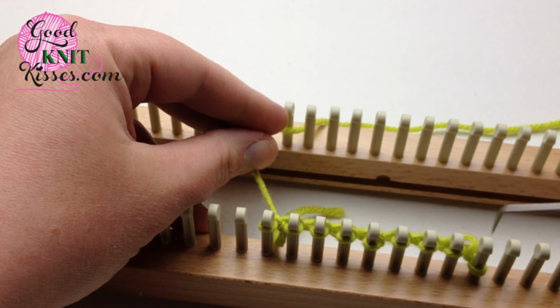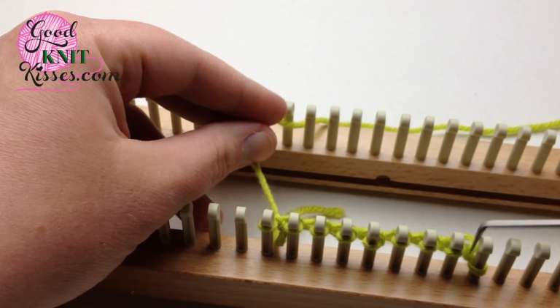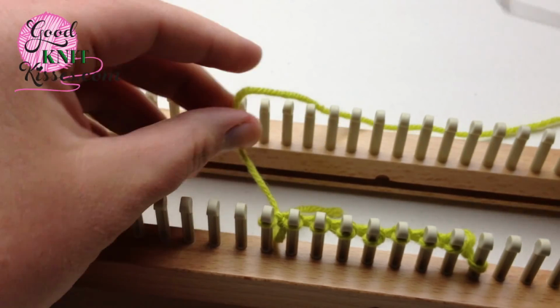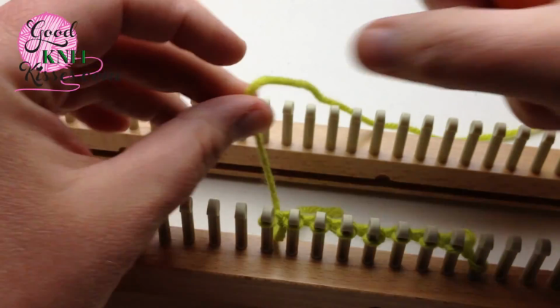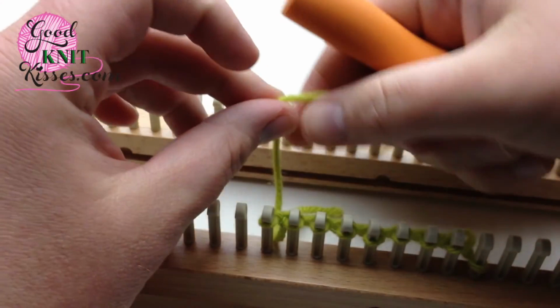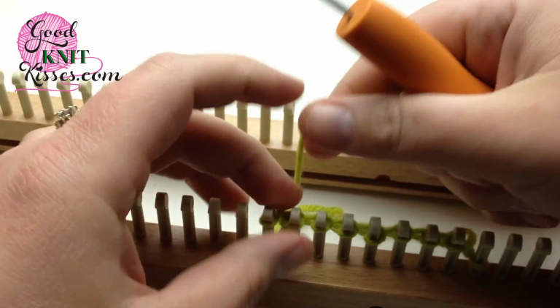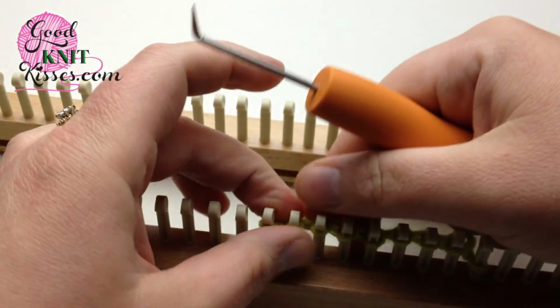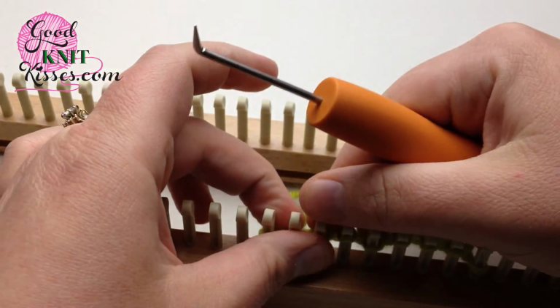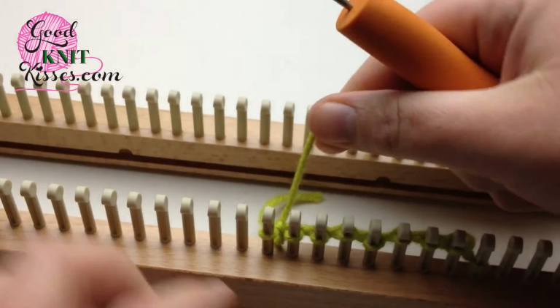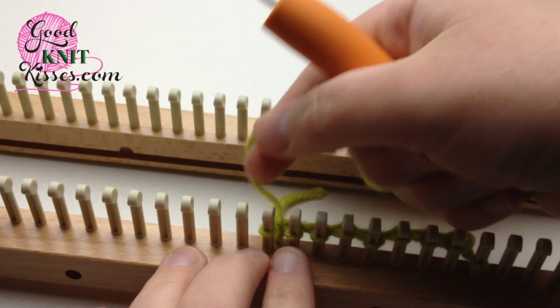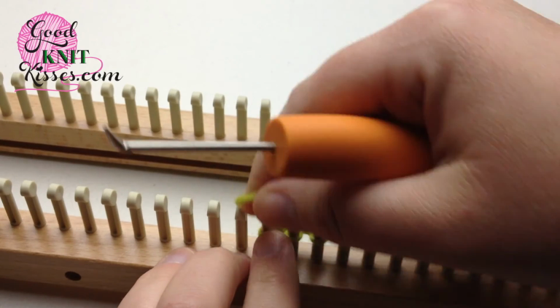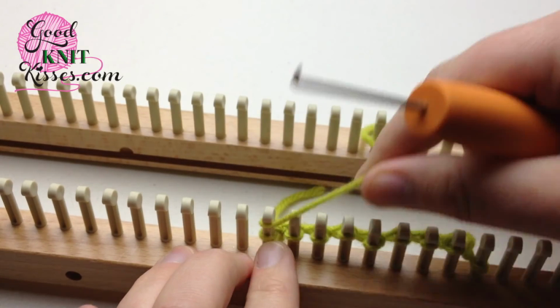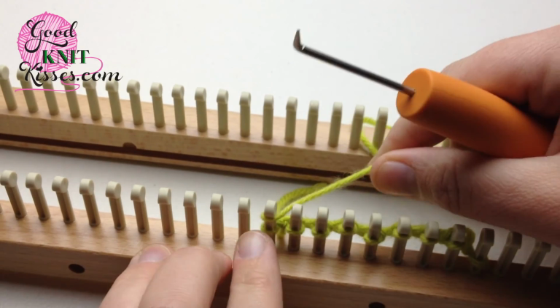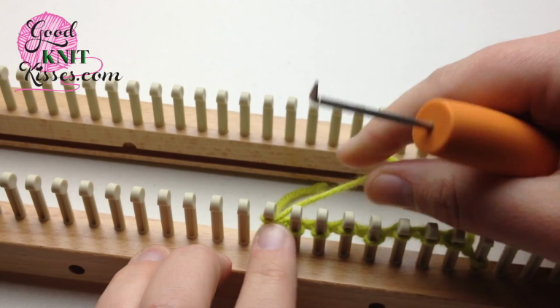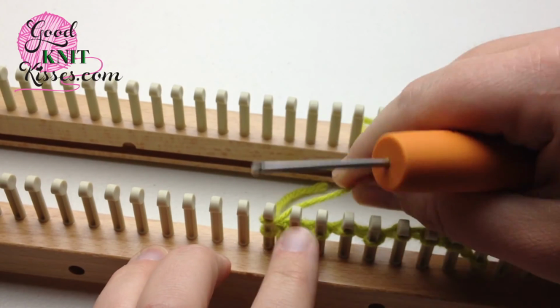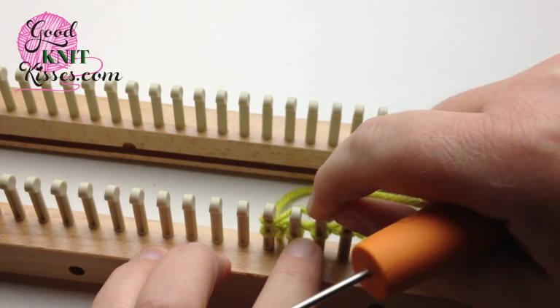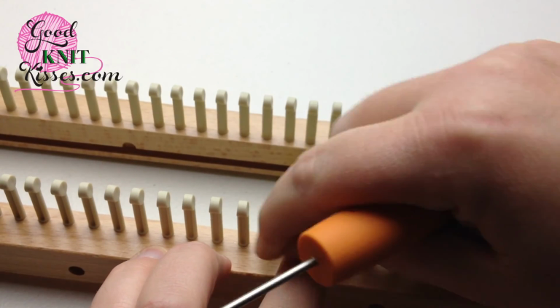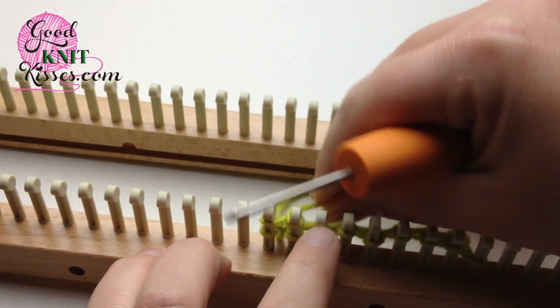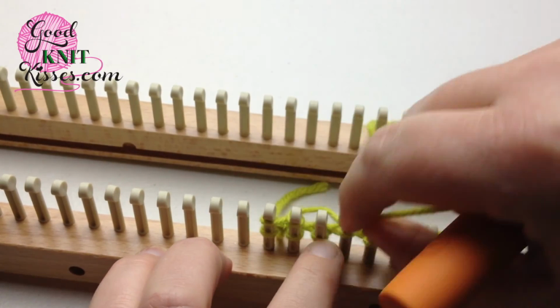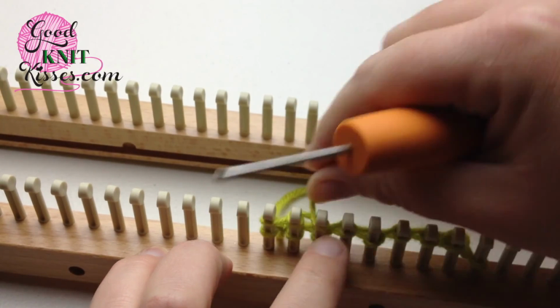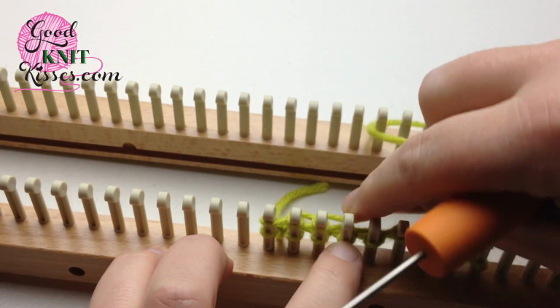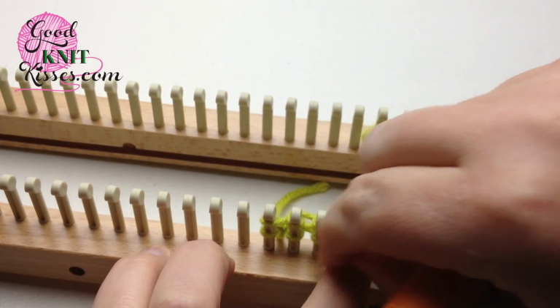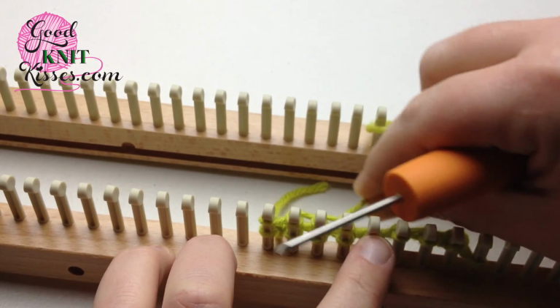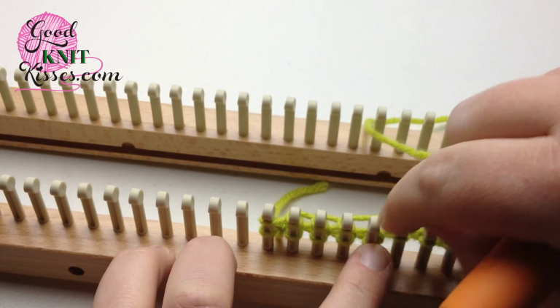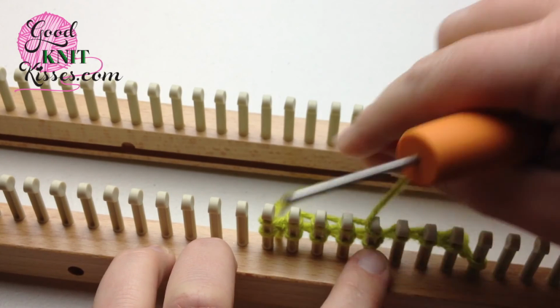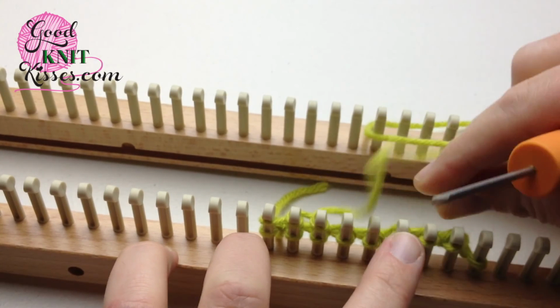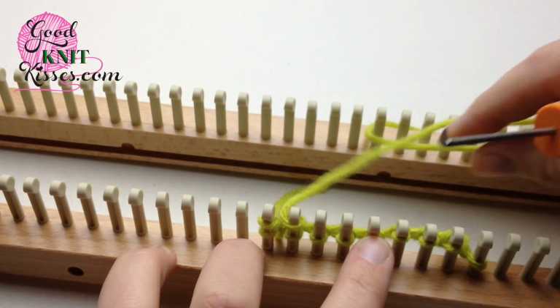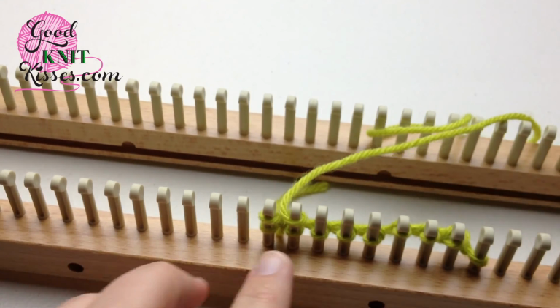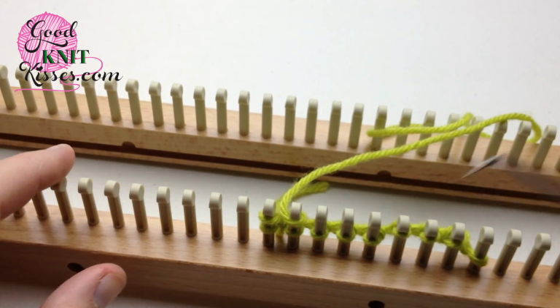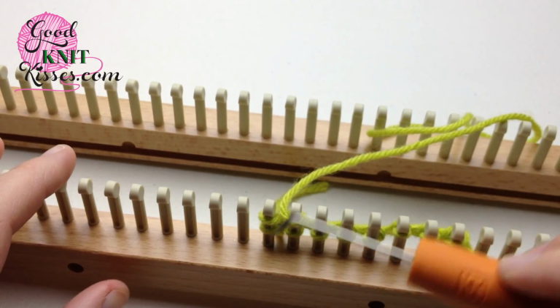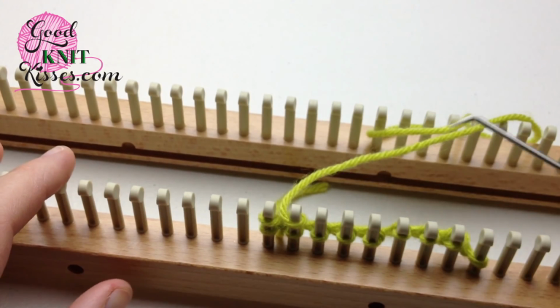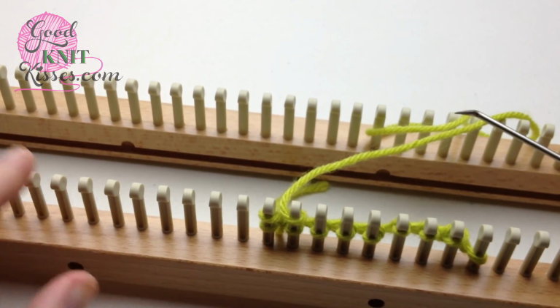Continue working your panel as directed. Then you would knit this first stitch and E-wrap the rest, and then continue knitting off.